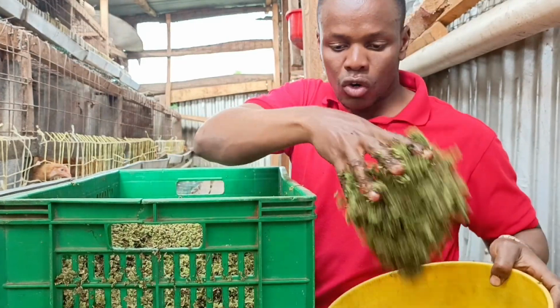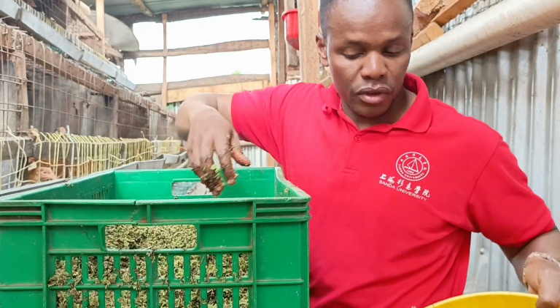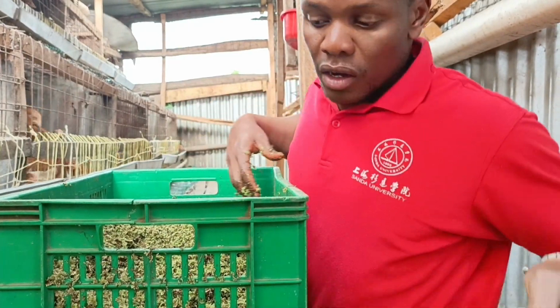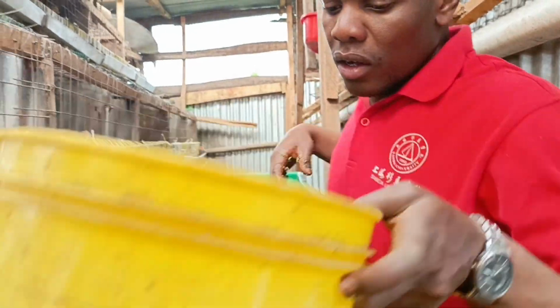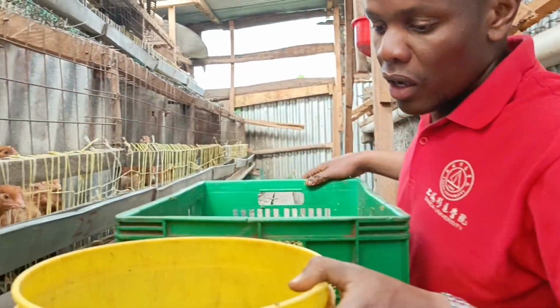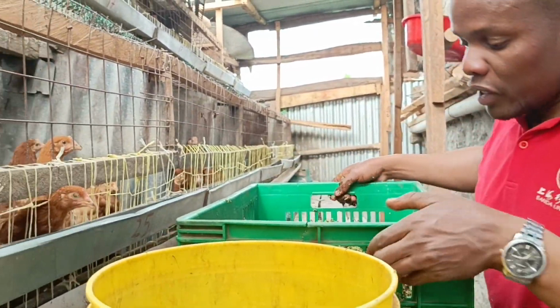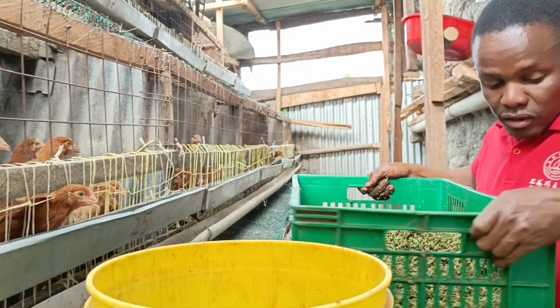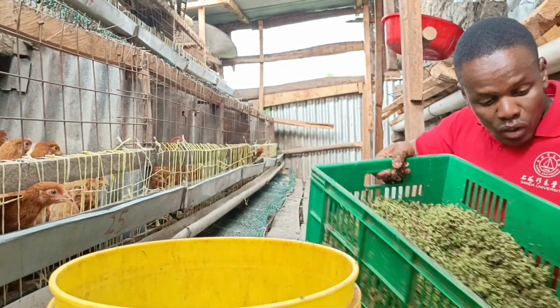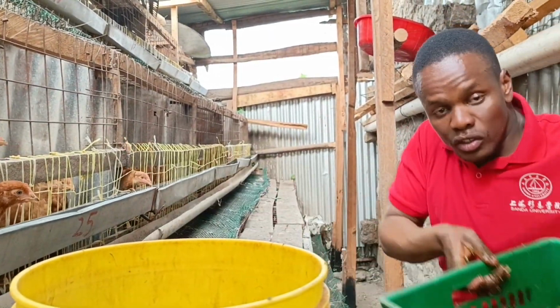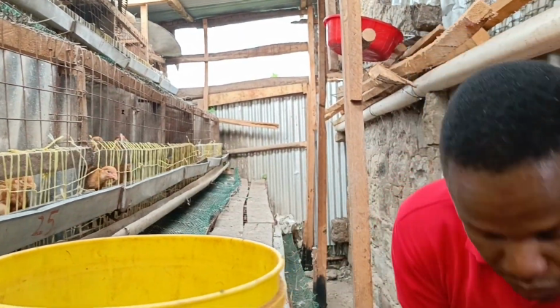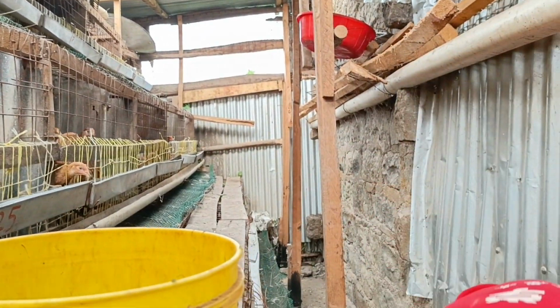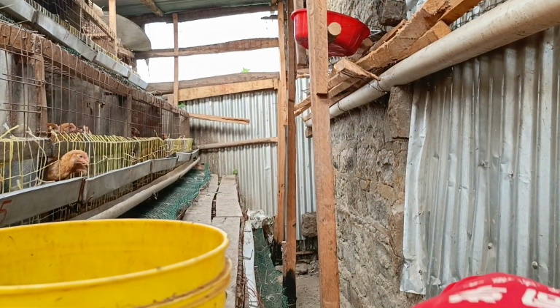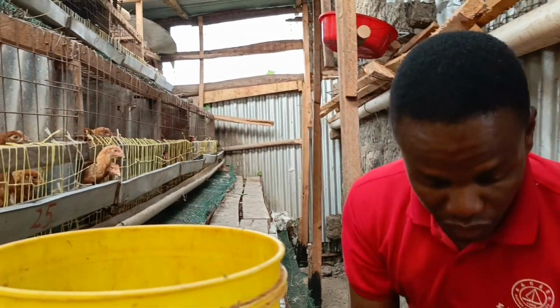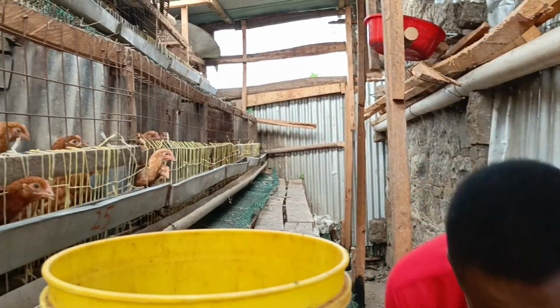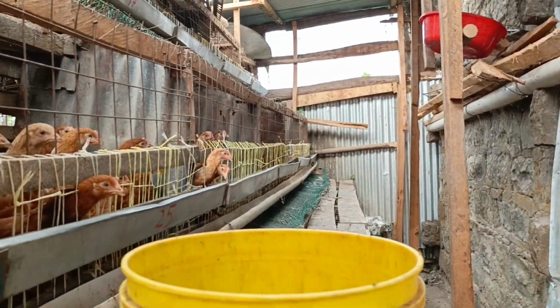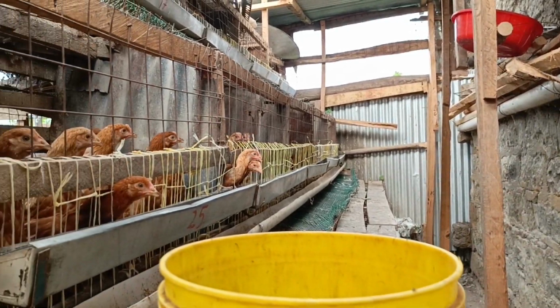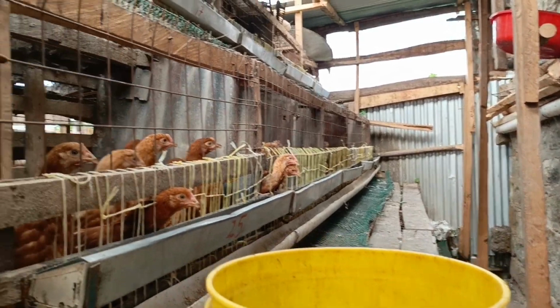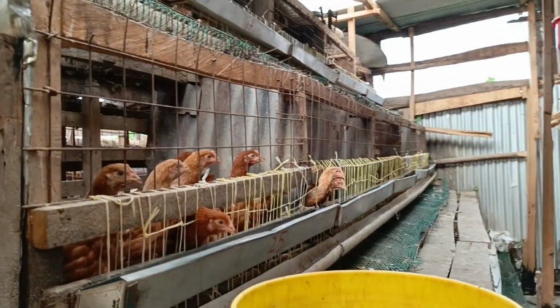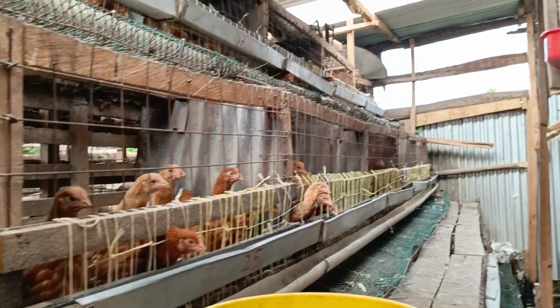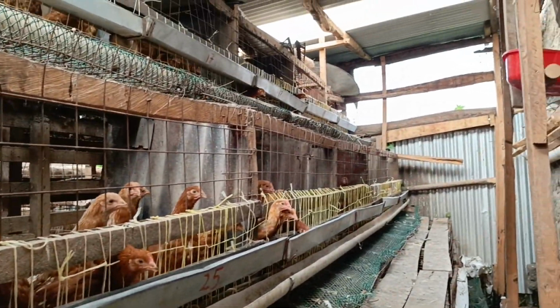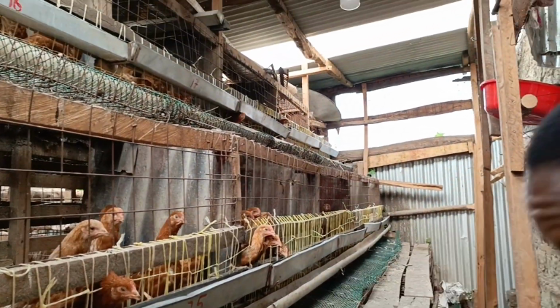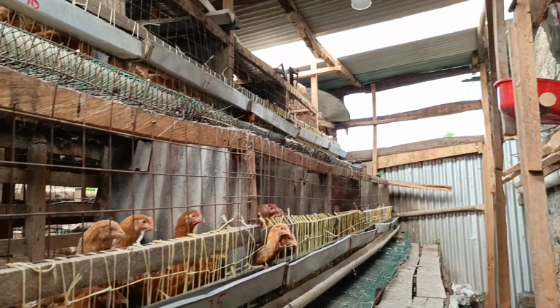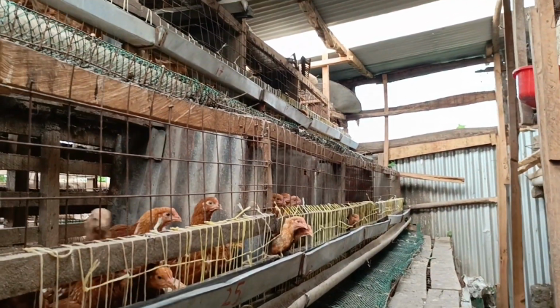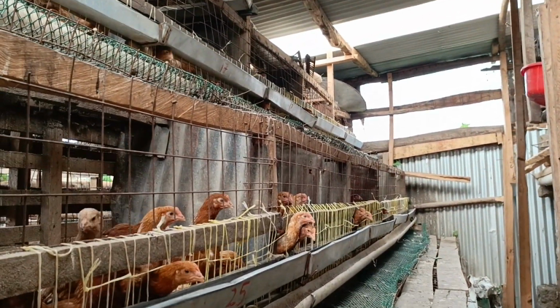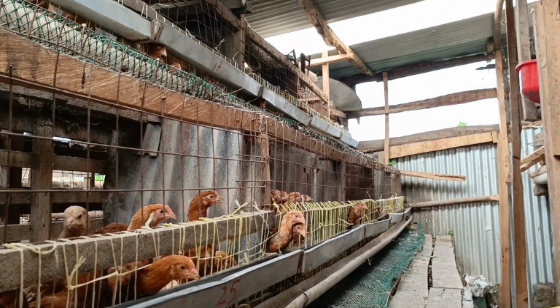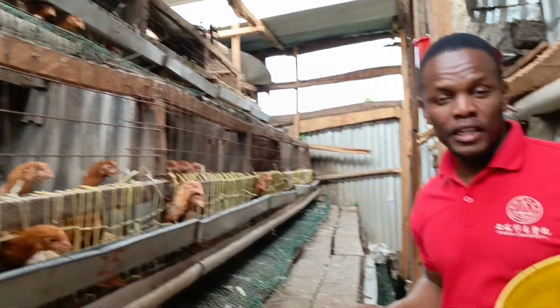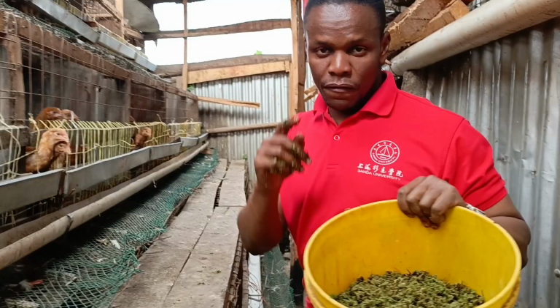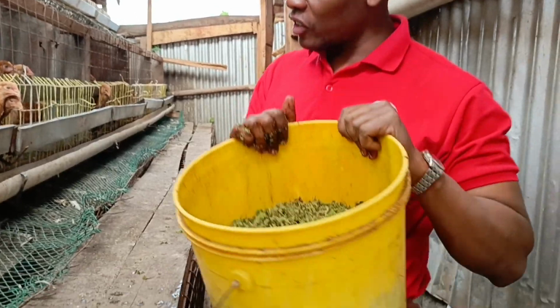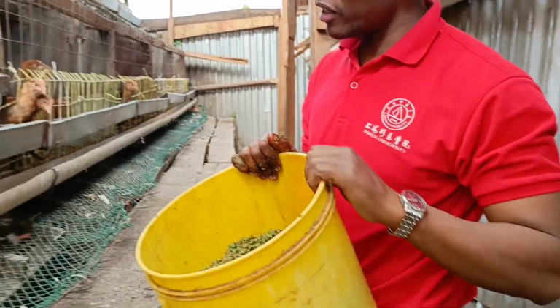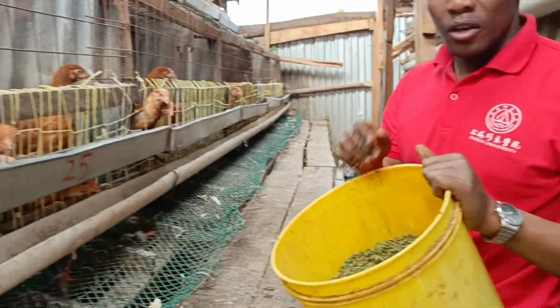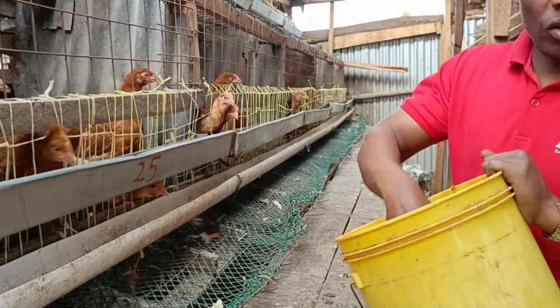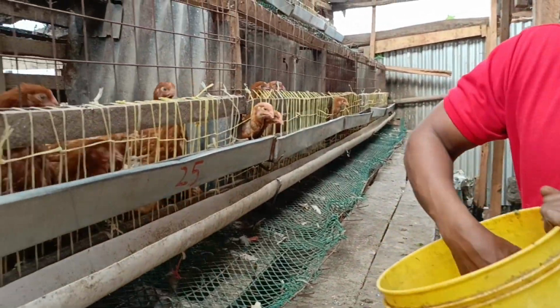But for now, I'm just supplementing these chicks with azolla. Let's find out if these chicks will feed on this azolla.